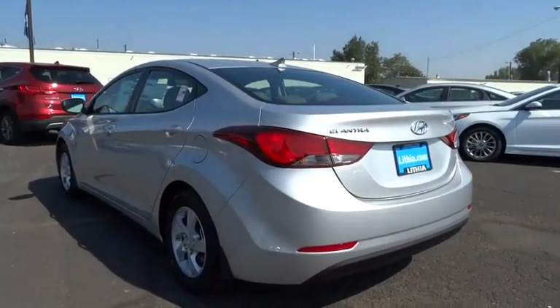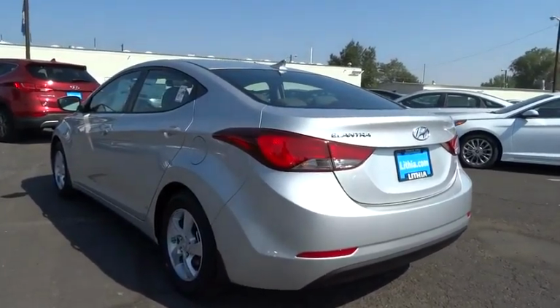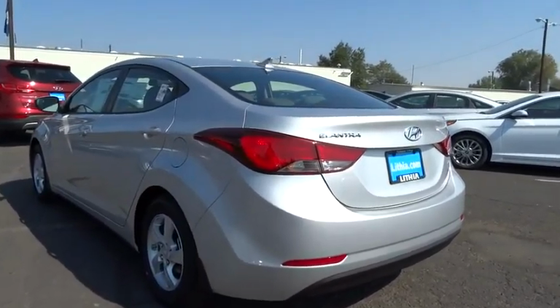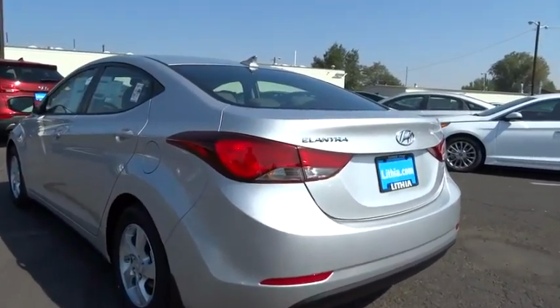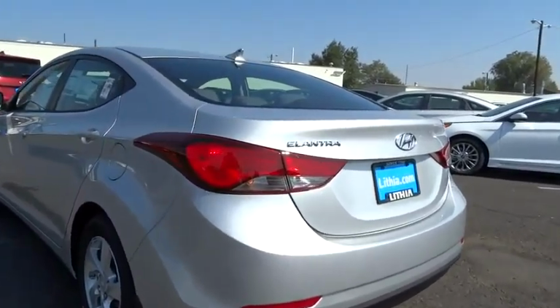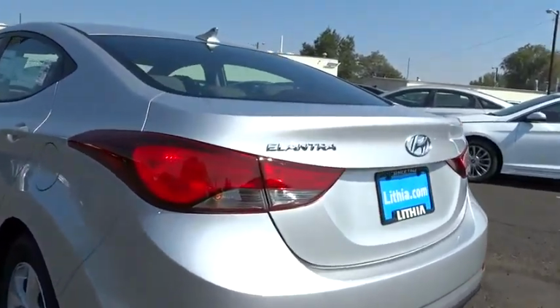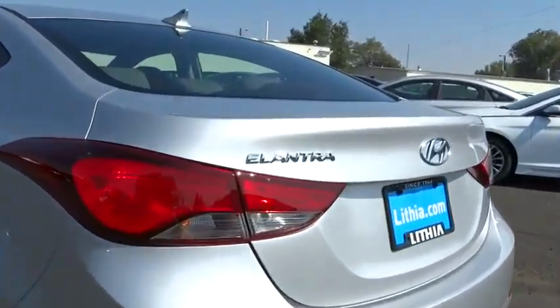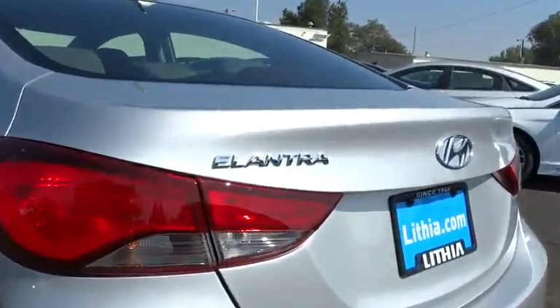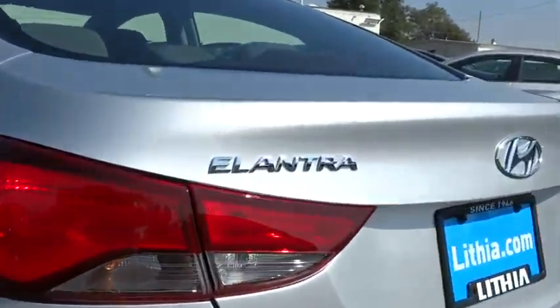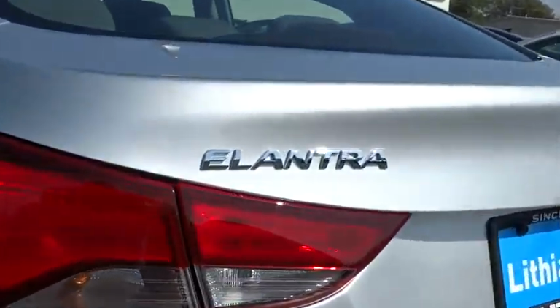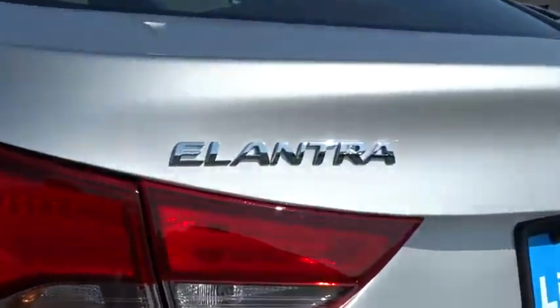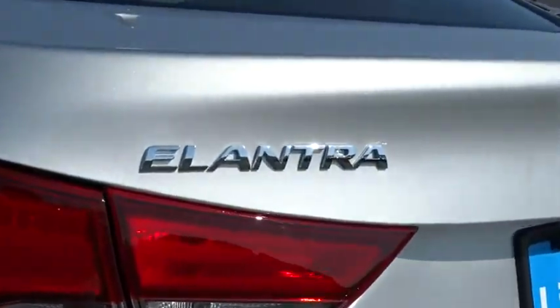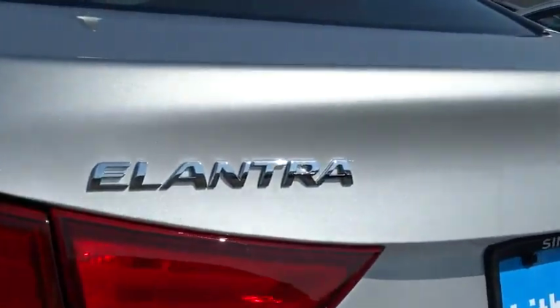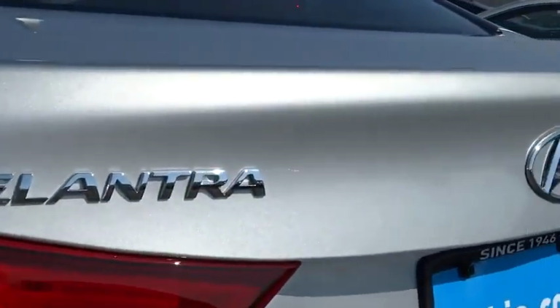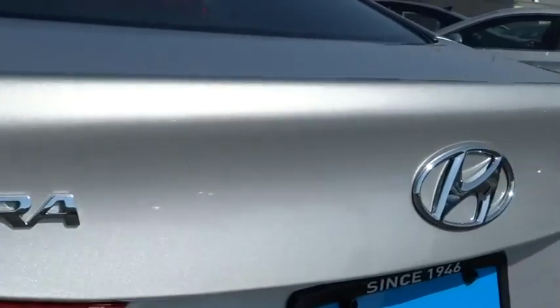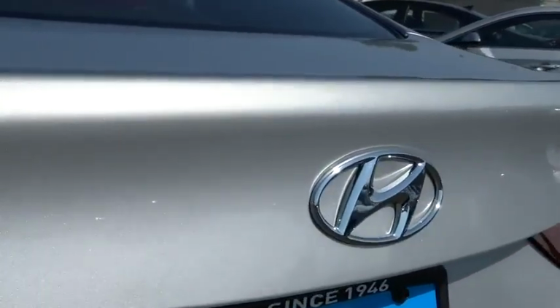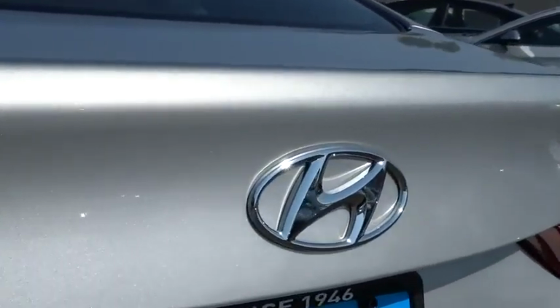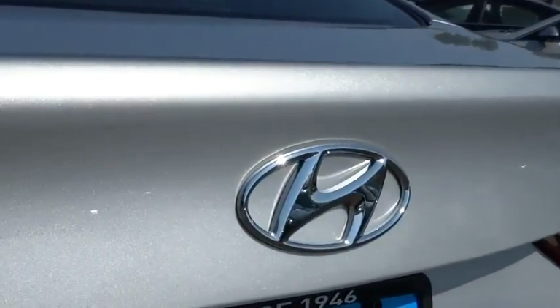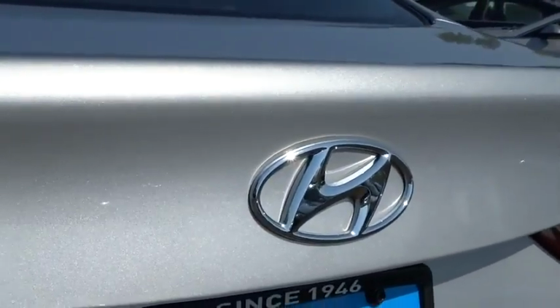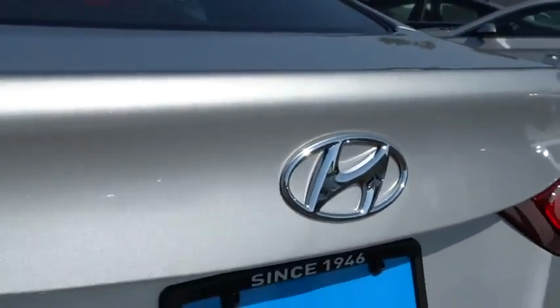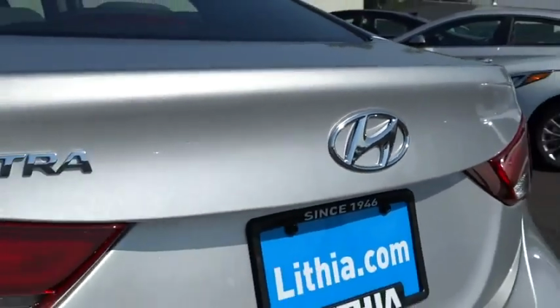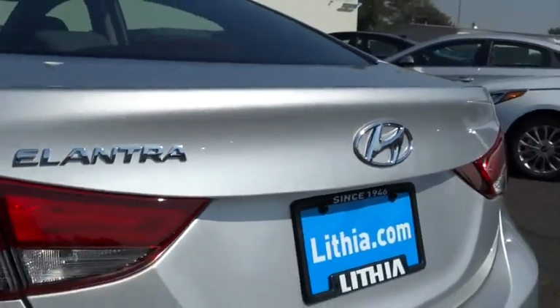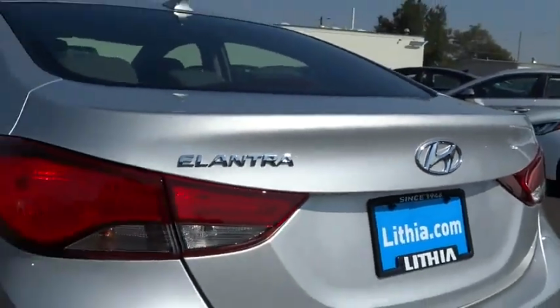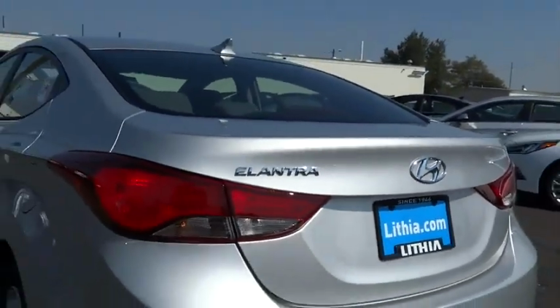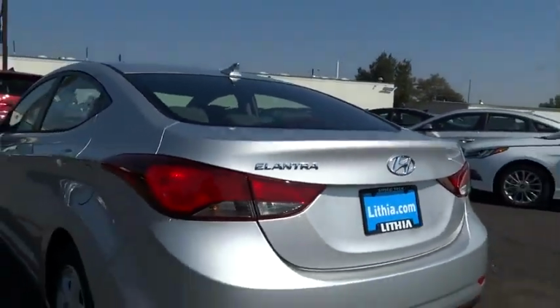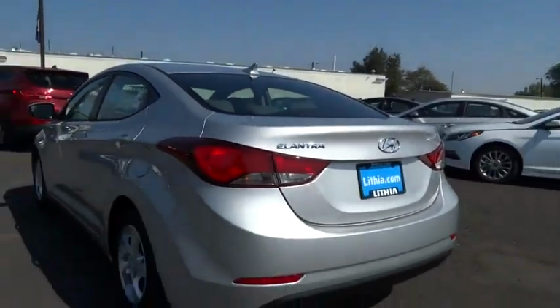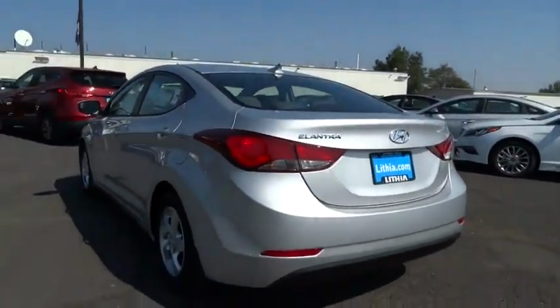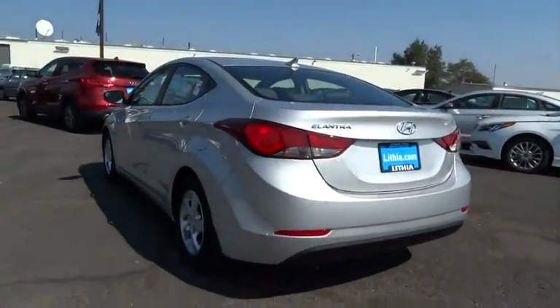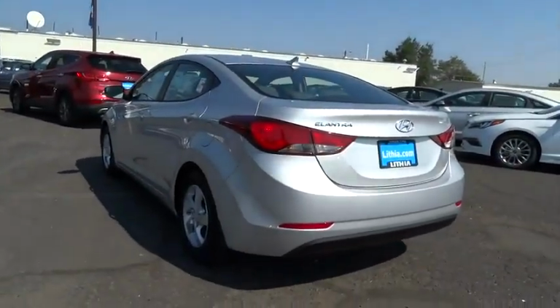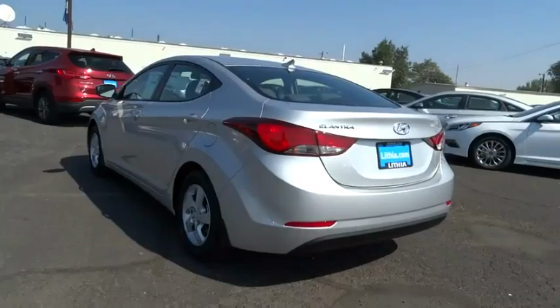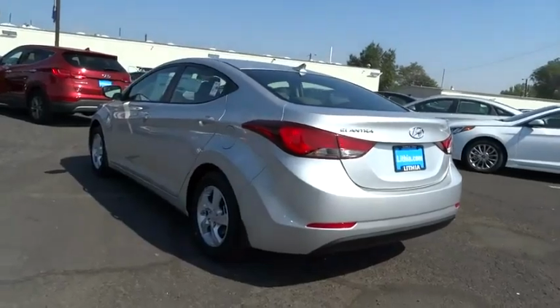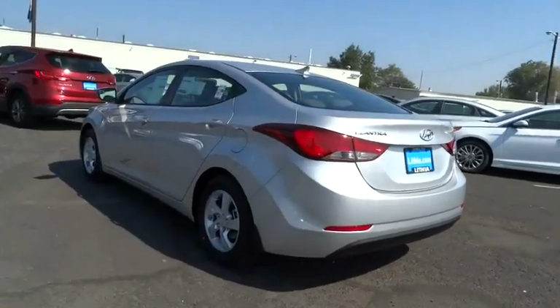This vehicle has less than 100 miles. If affordable style and reliability are what you're looking for, this vehicle couldn't be more perfect. Drive it today.